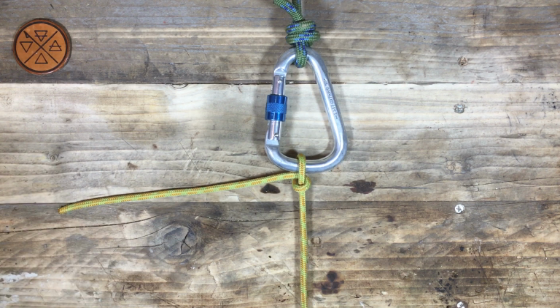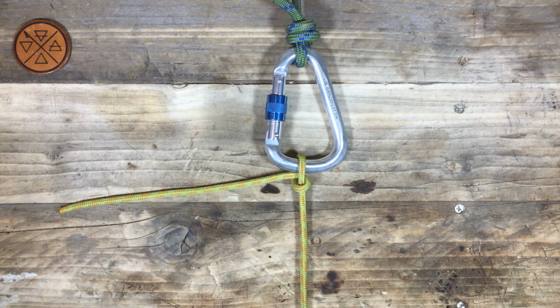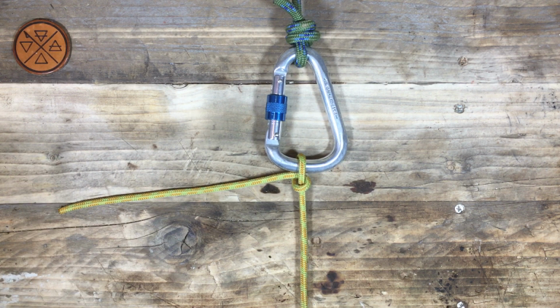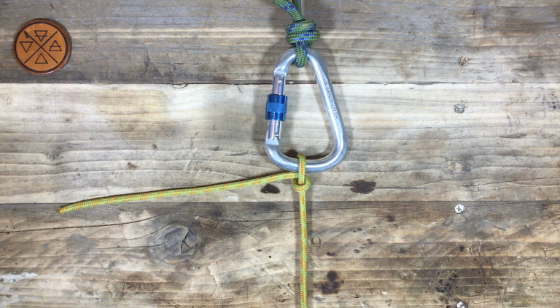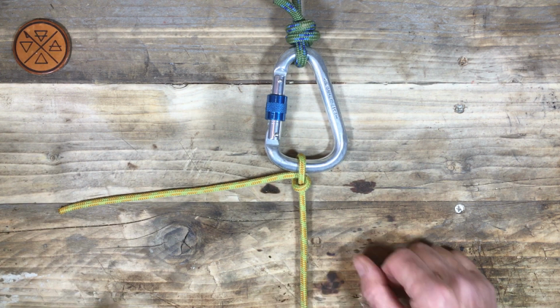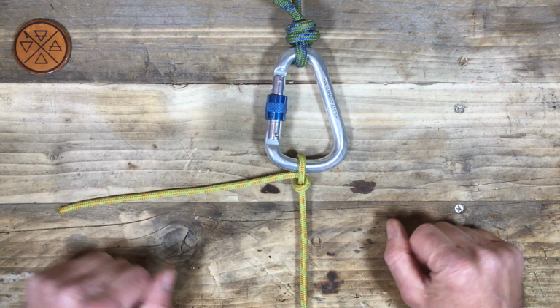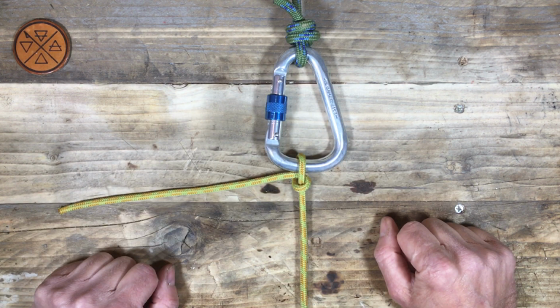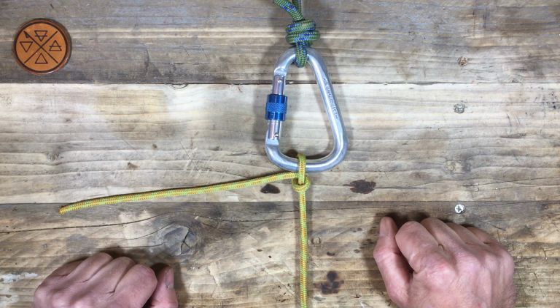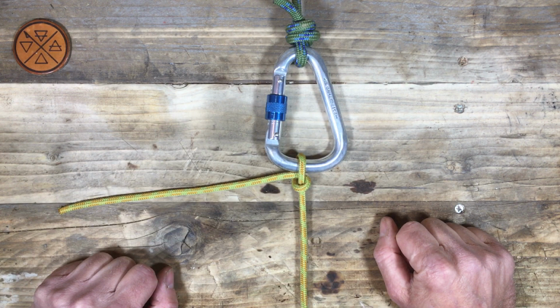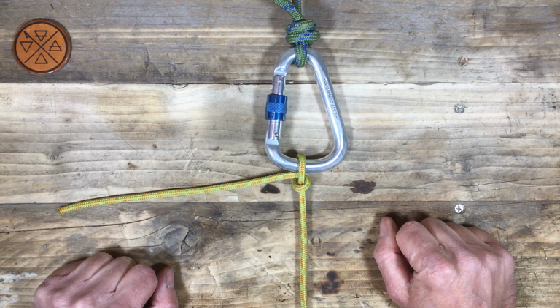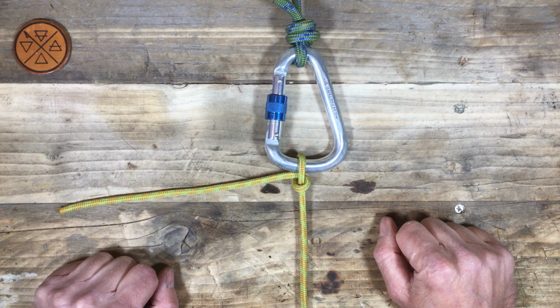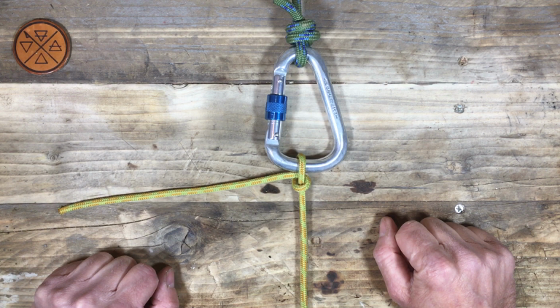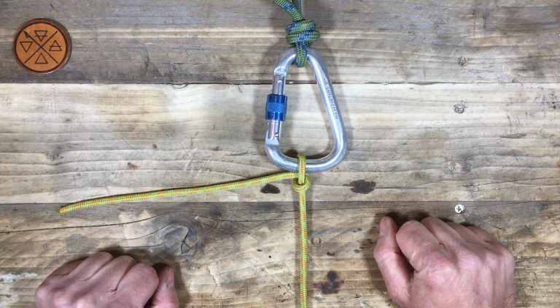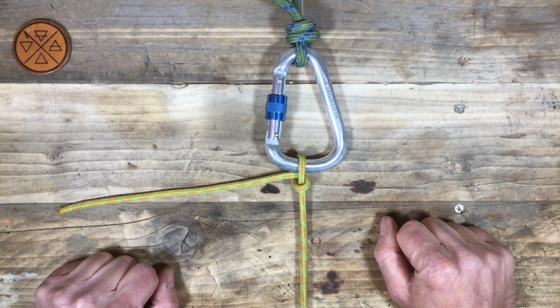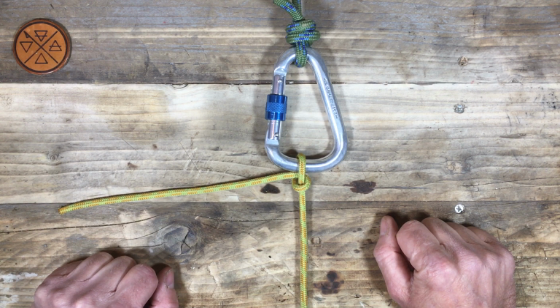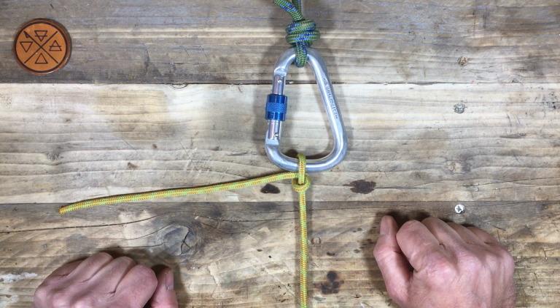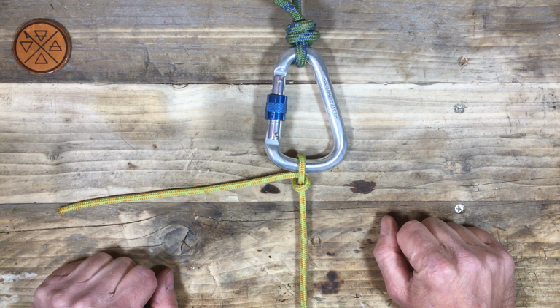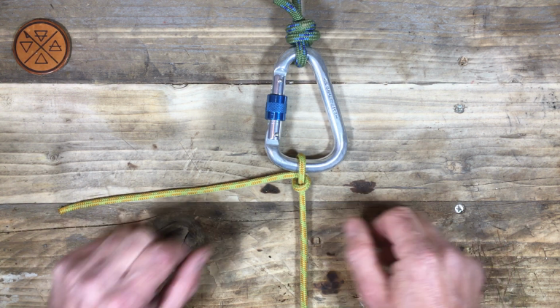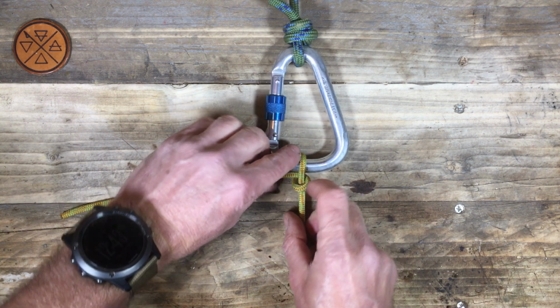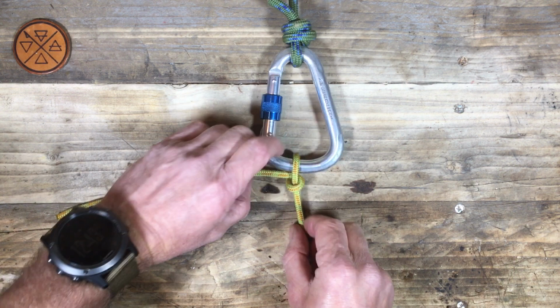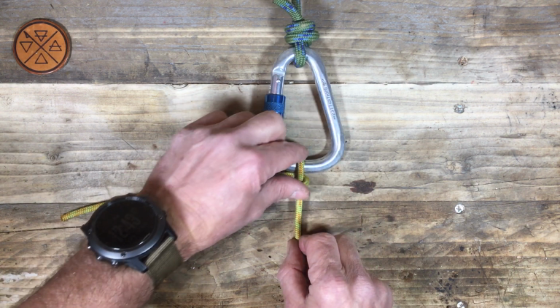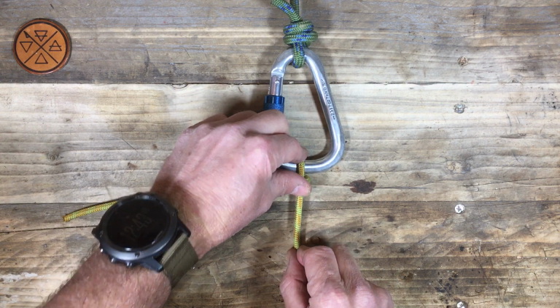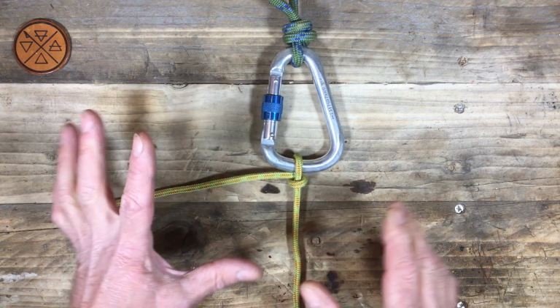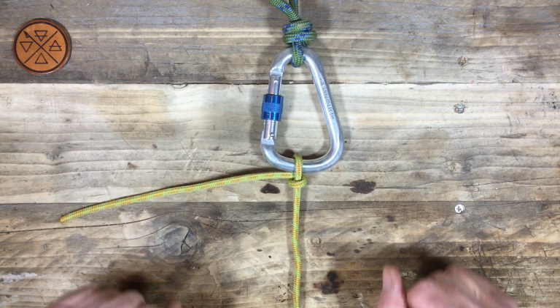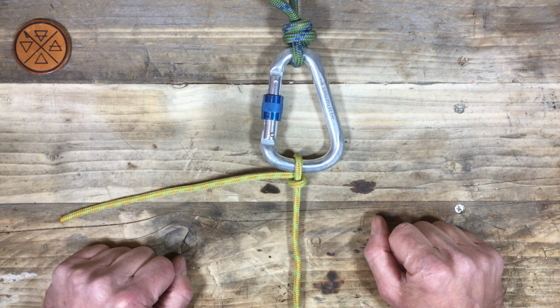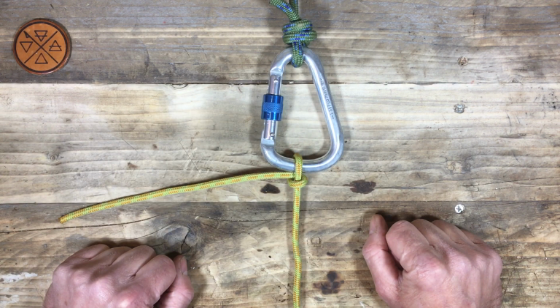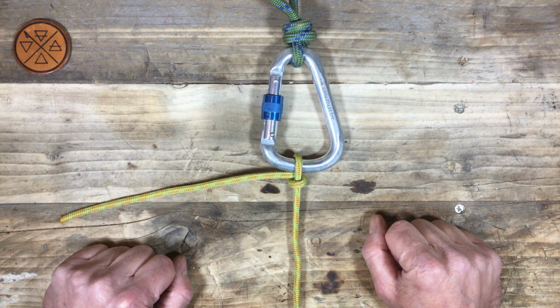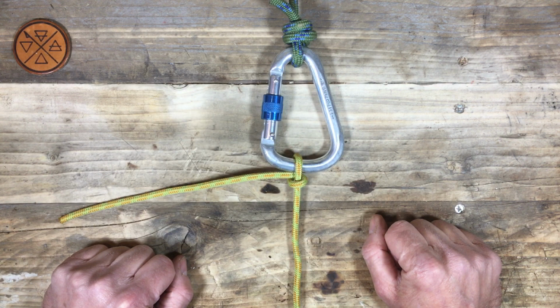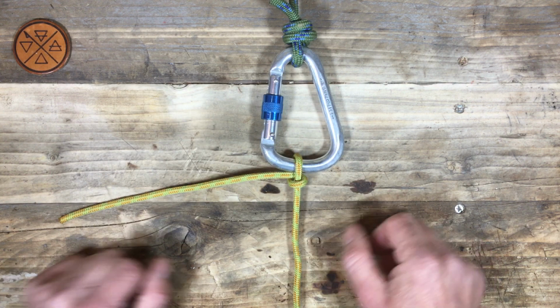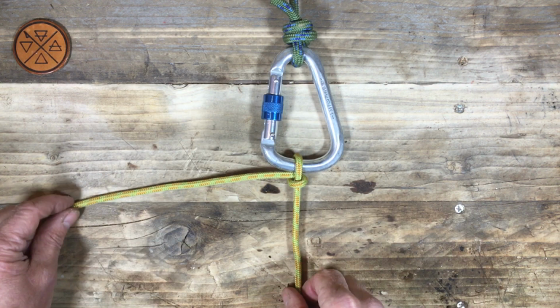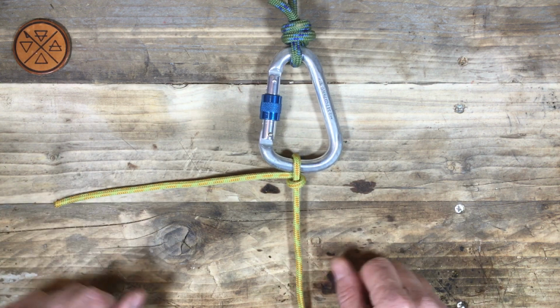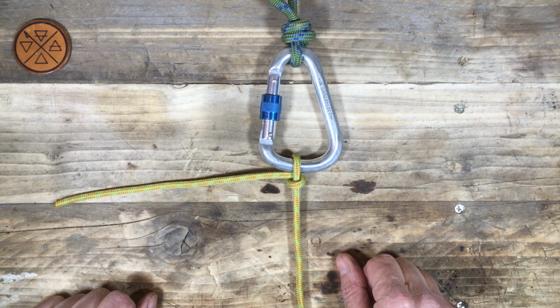When you tie a knot to something else it essentially becomes a hitch — it's one of those knotting terminologies you'll get used to. This is a single hitch, or more commonly known — rather confusingly — as a half hitch. There's our half hitch.